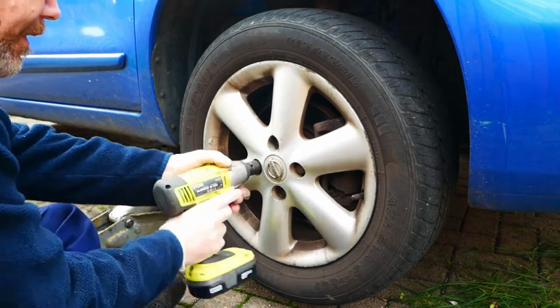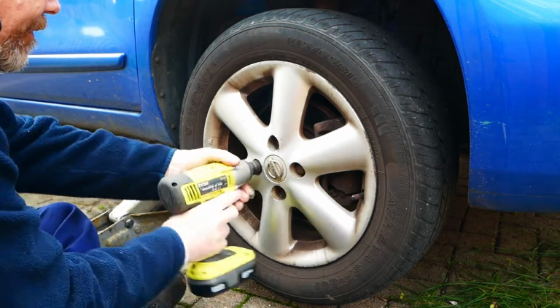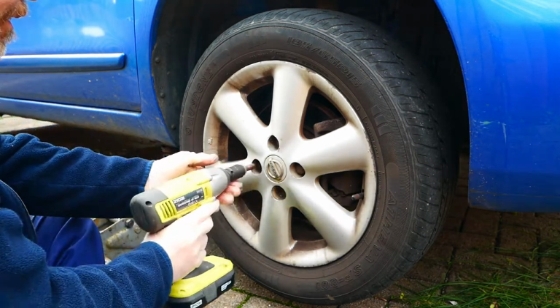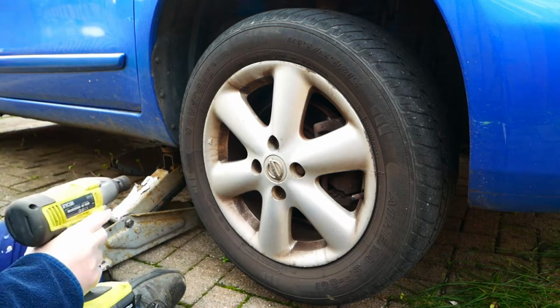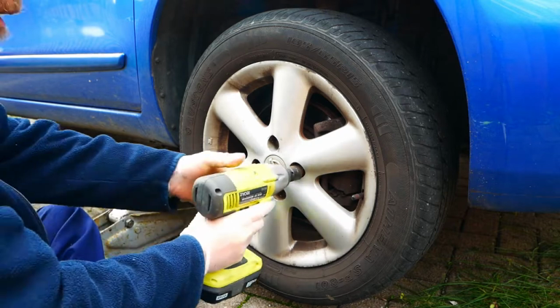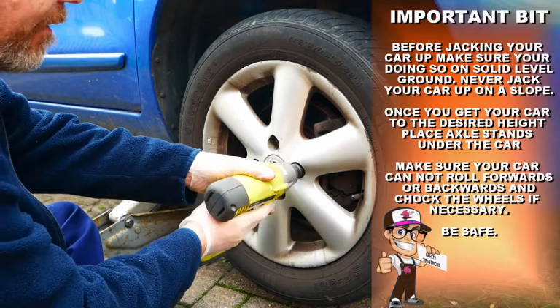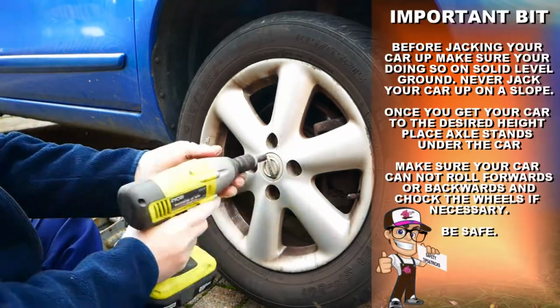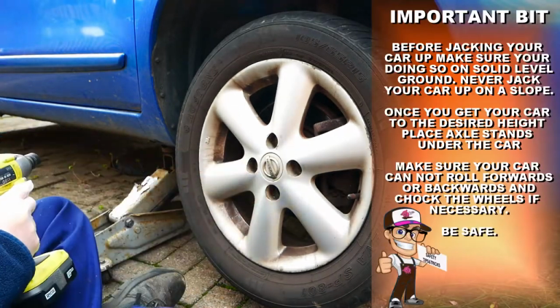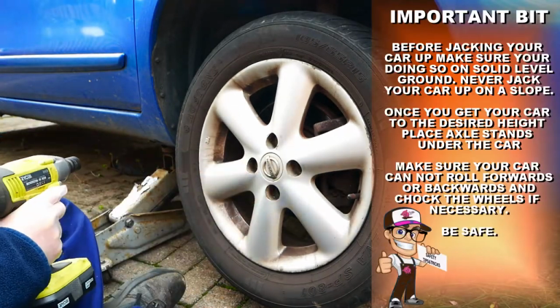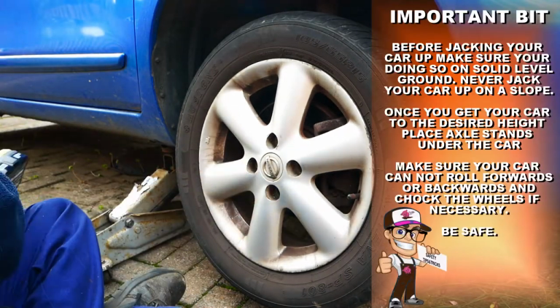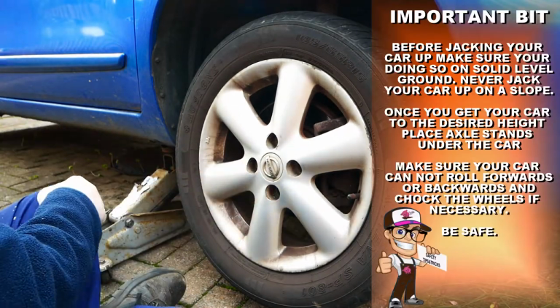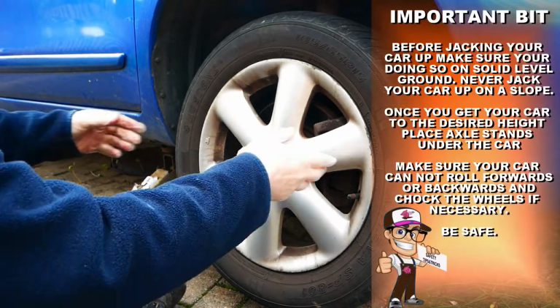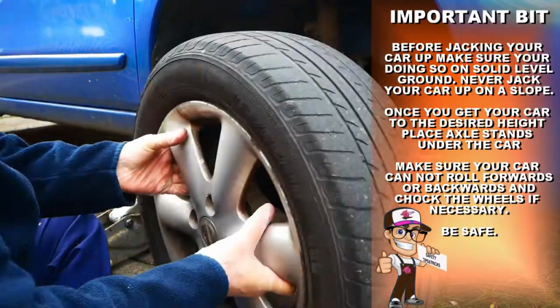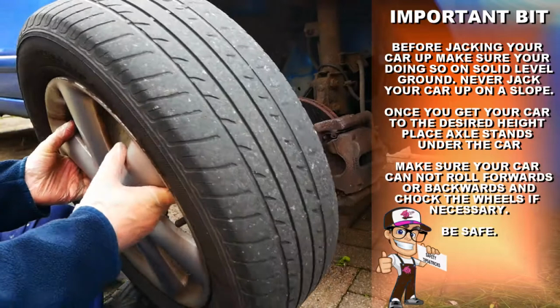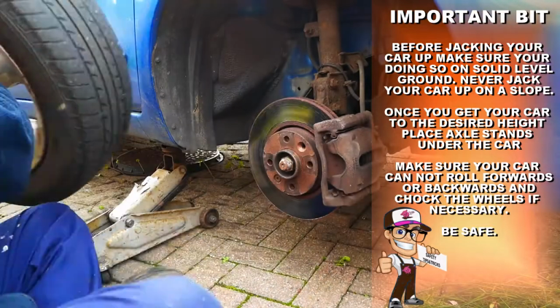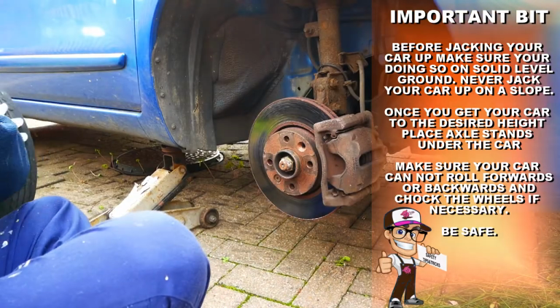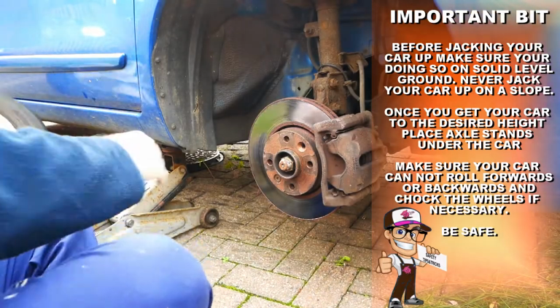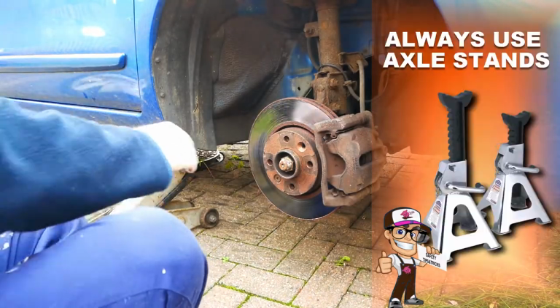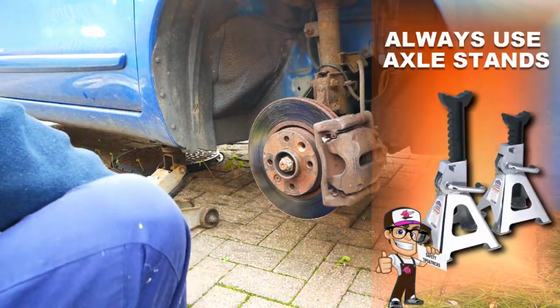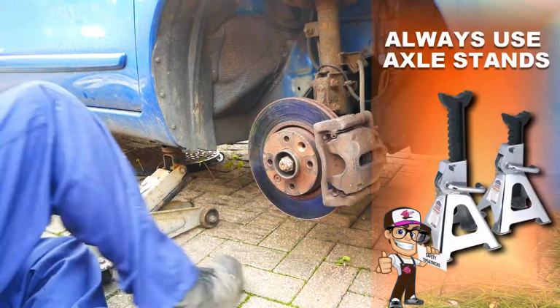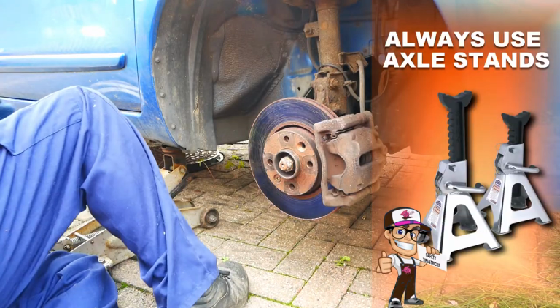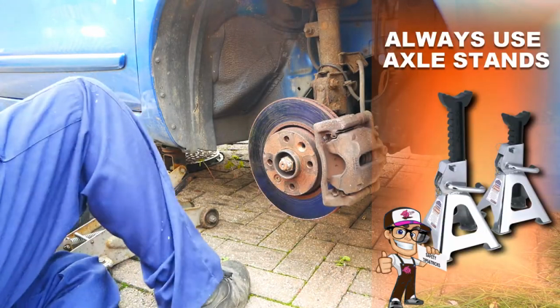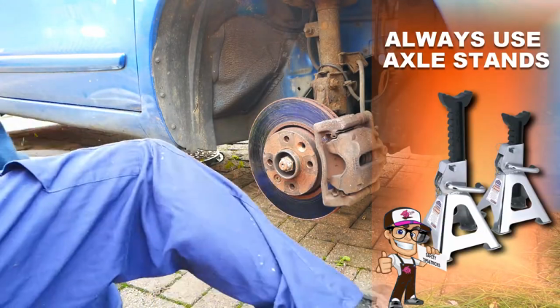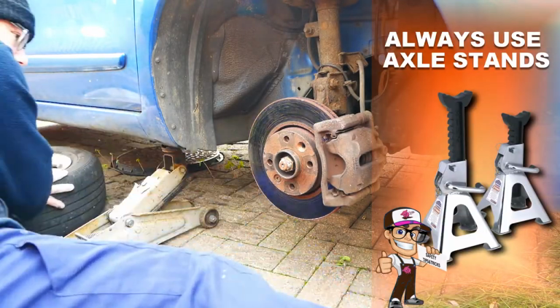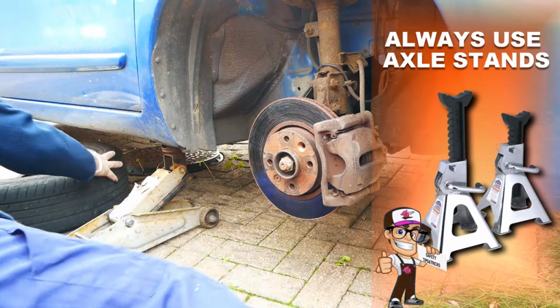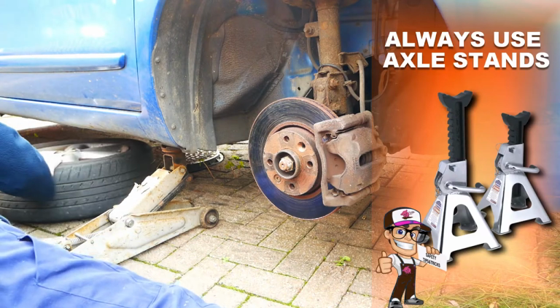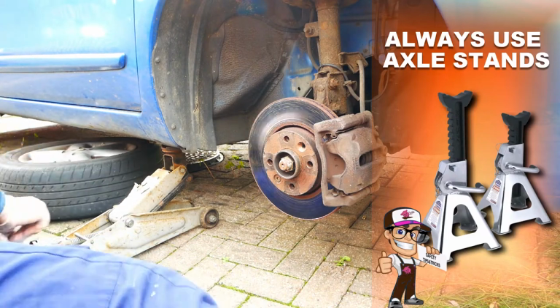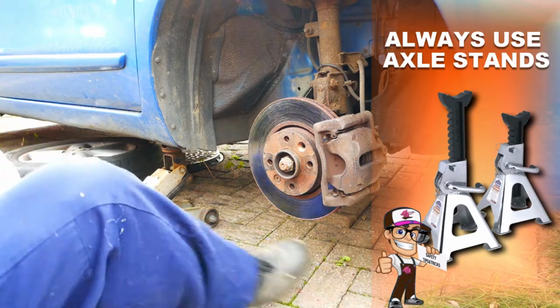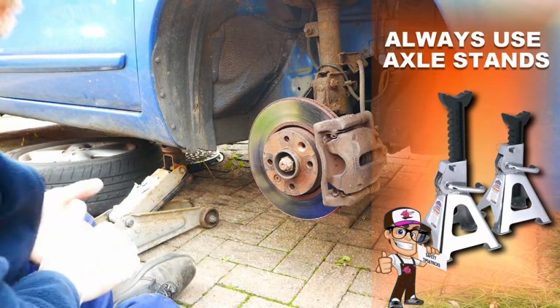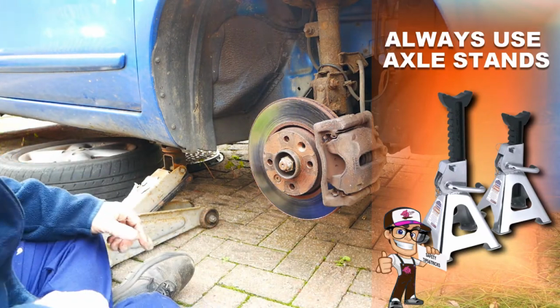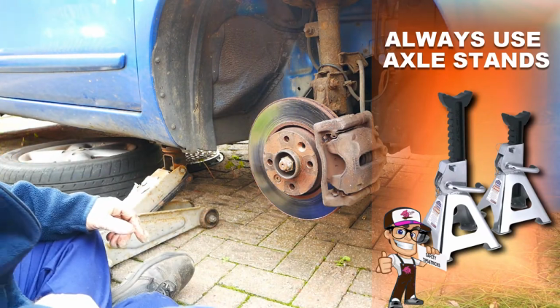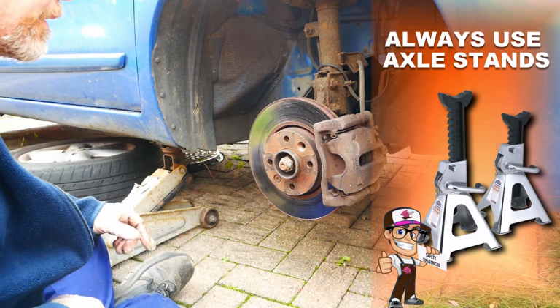Never rely on just the jack to support the car. Once I remove the wheel, I always place it under the sill to support the car in case the jack fails. Axle stands are also a must, which I will use when I need to go under the car. My advice is to use axle stands at all times.